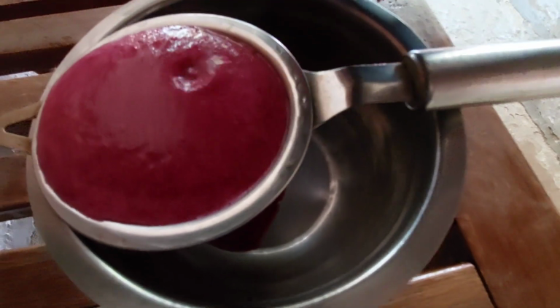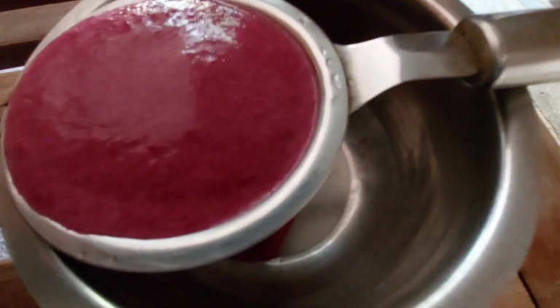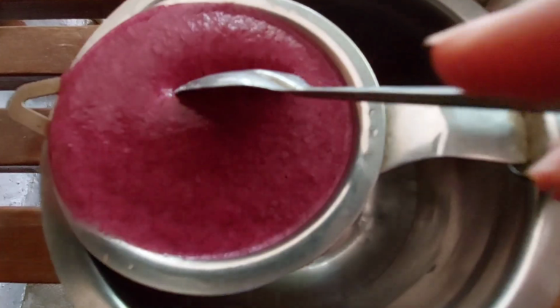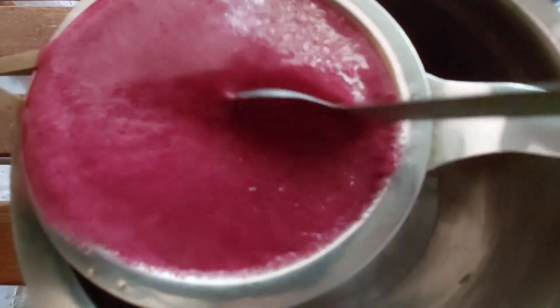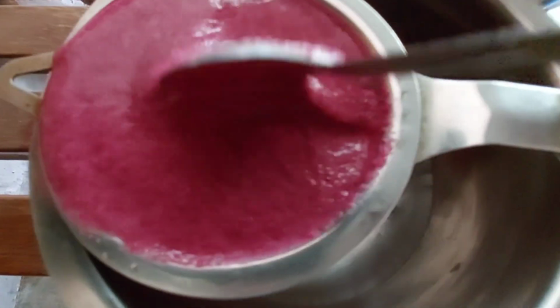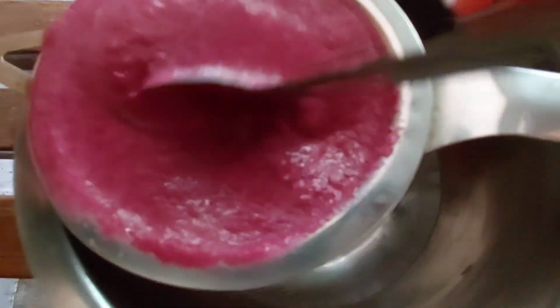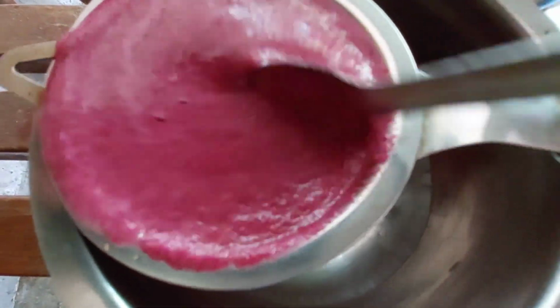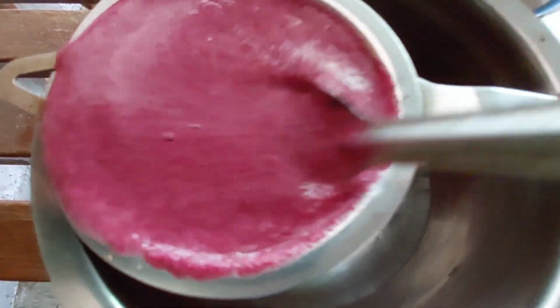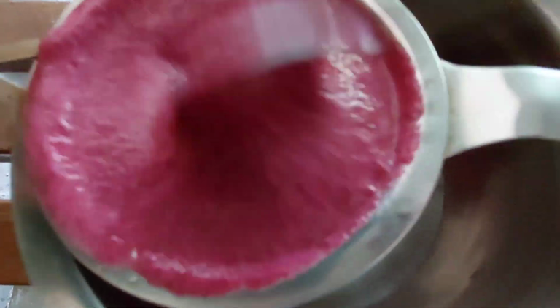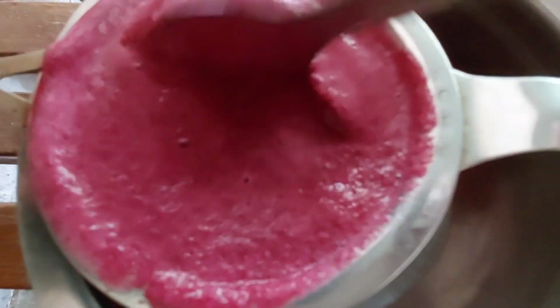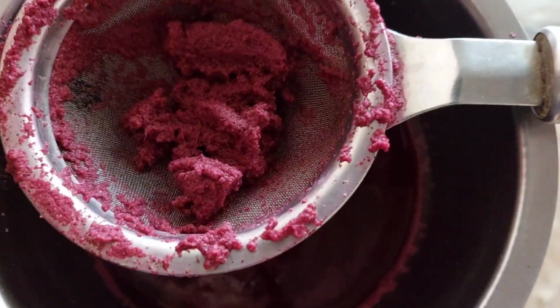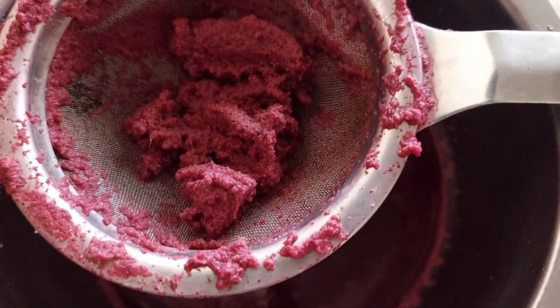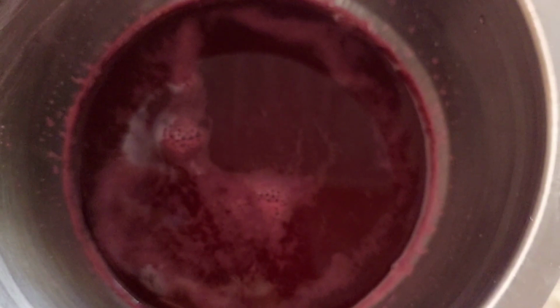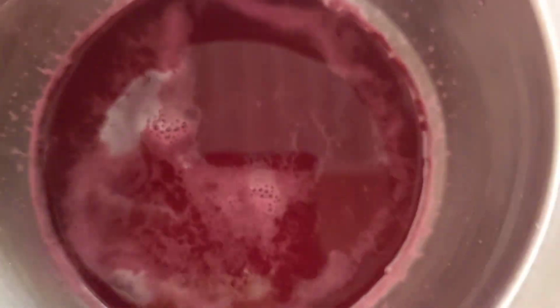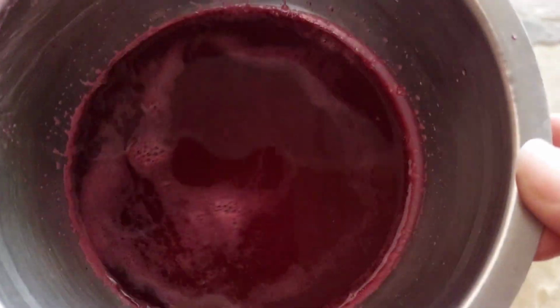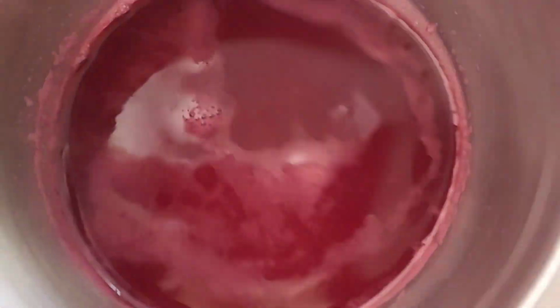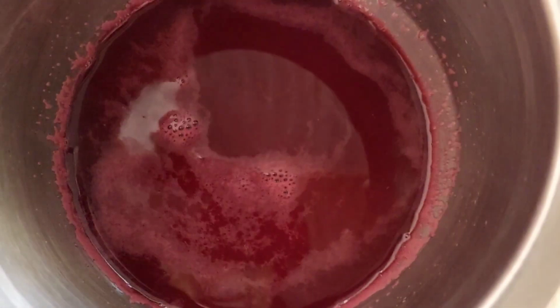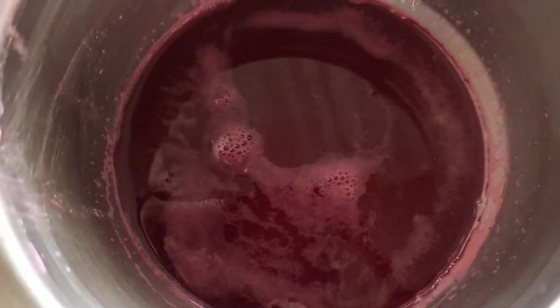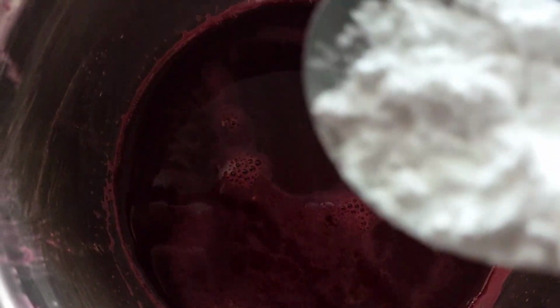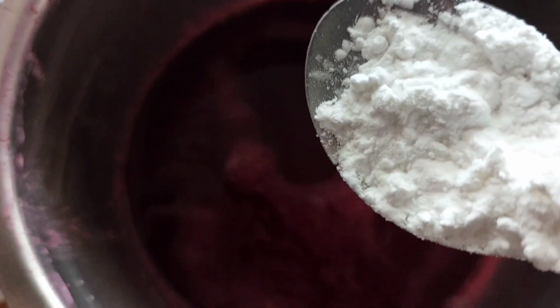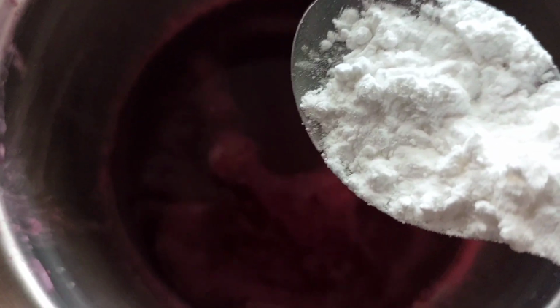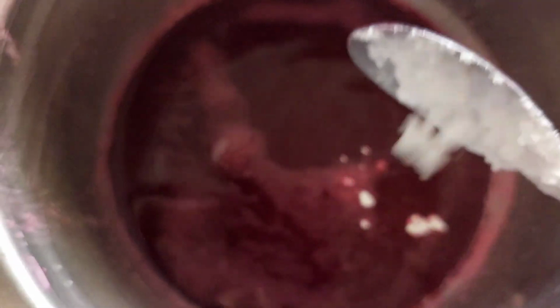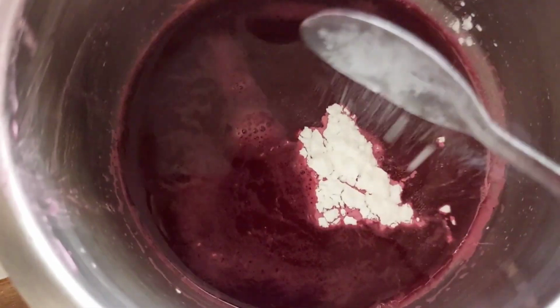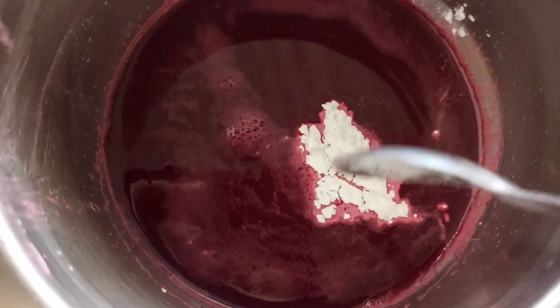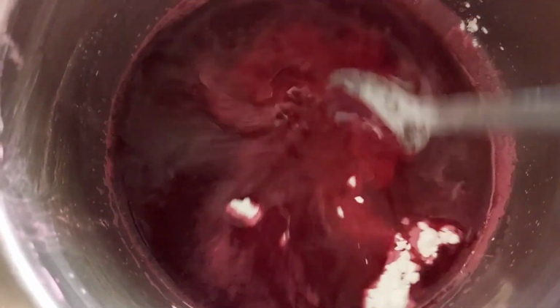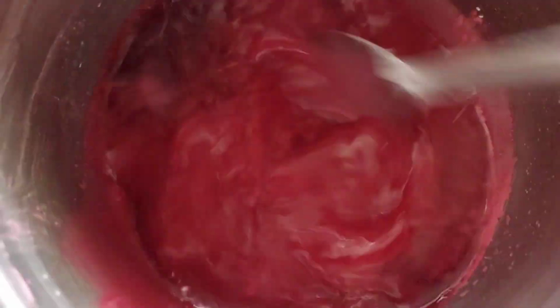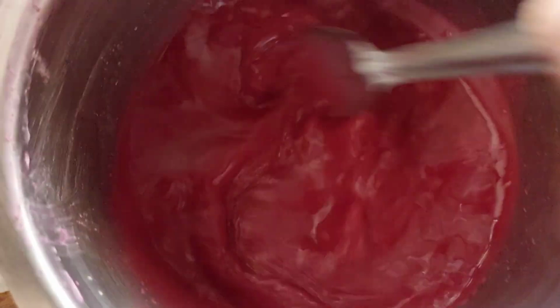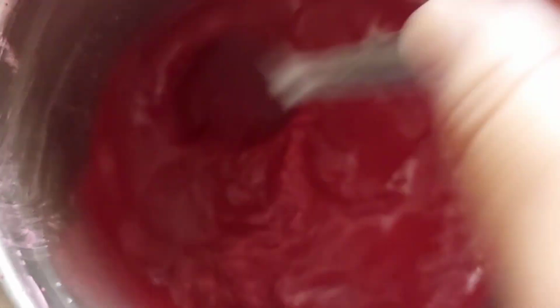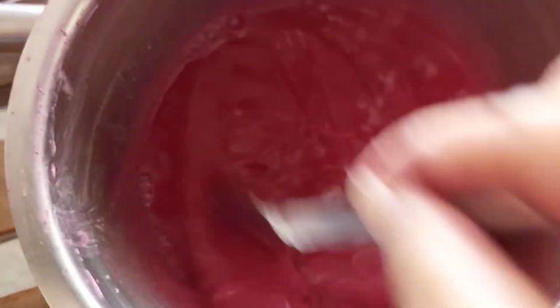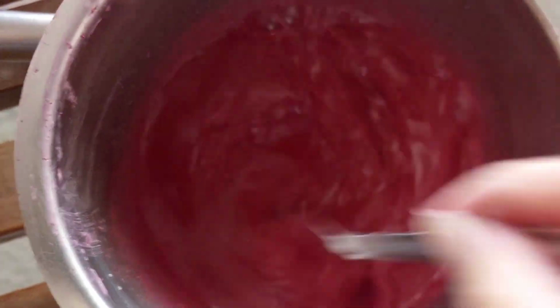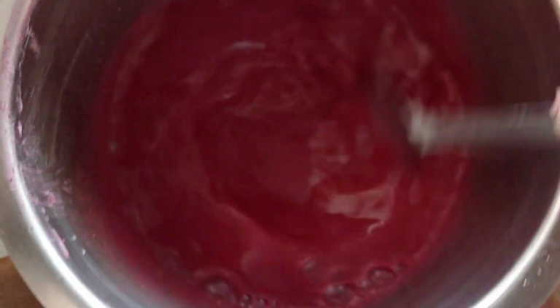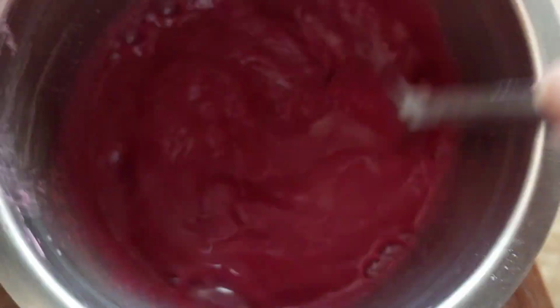I will add a bit of water to grind. Then I will add a bit of corn flour to give it some texture.